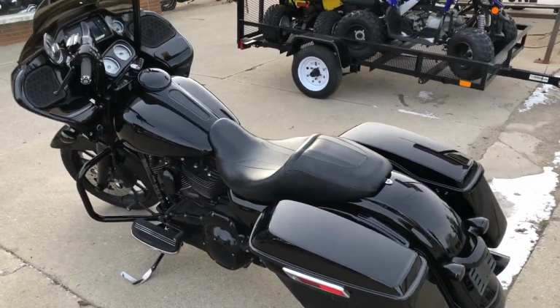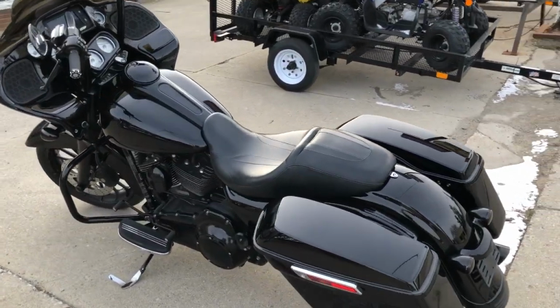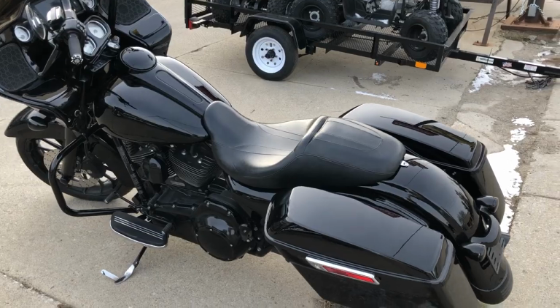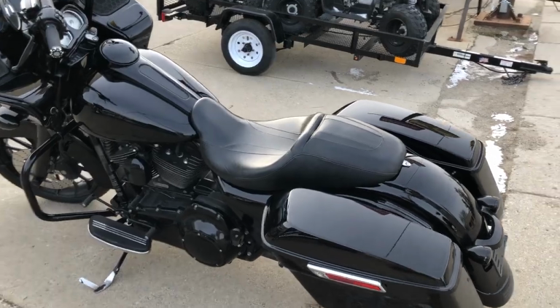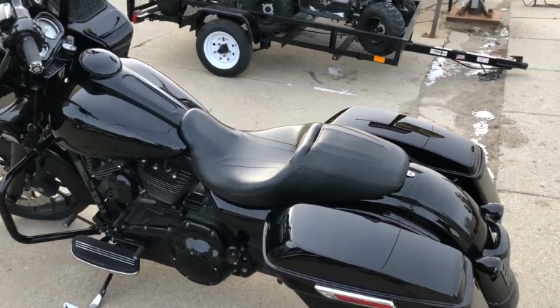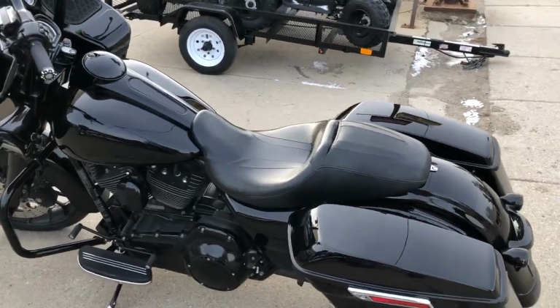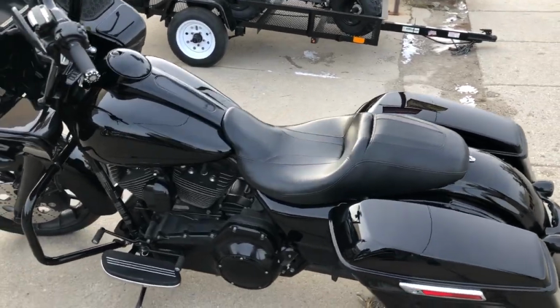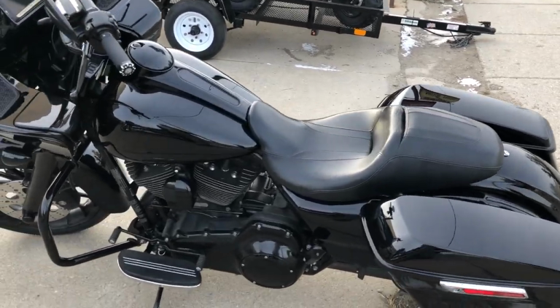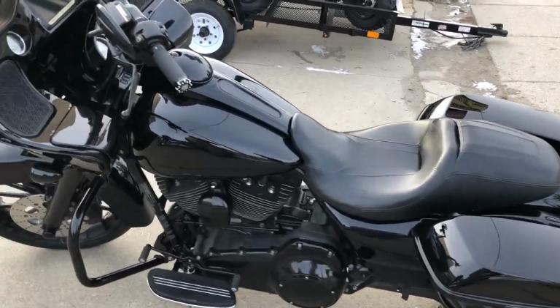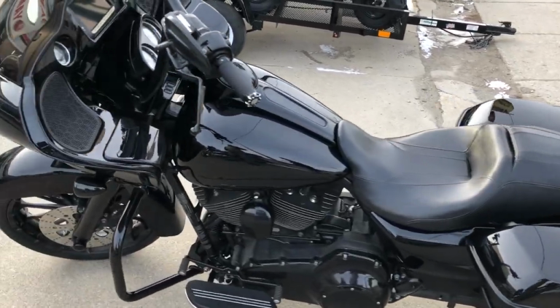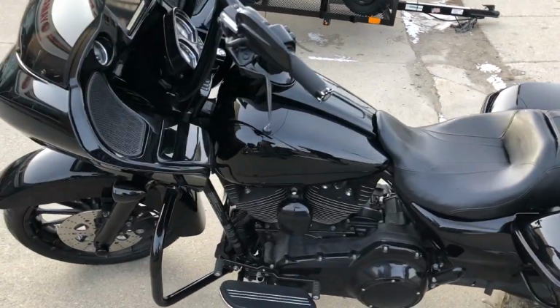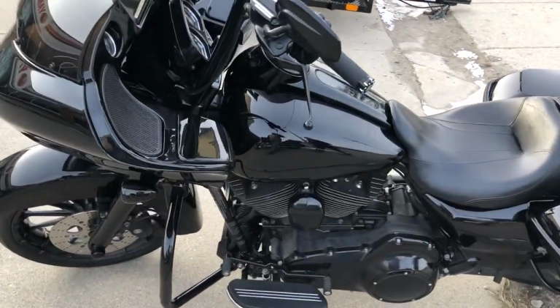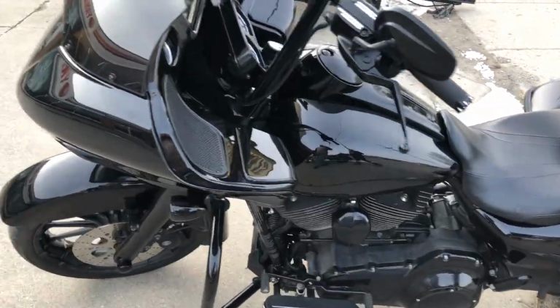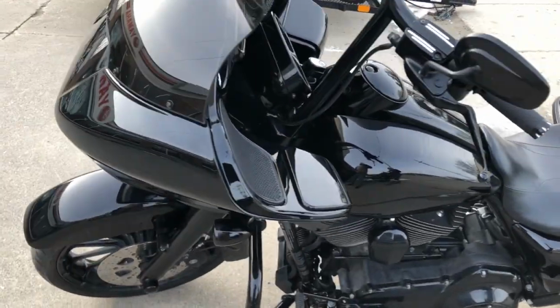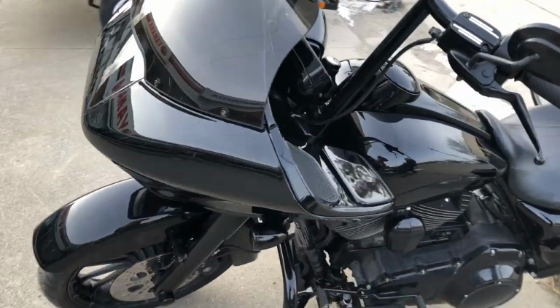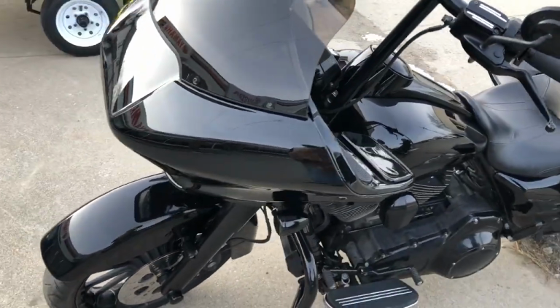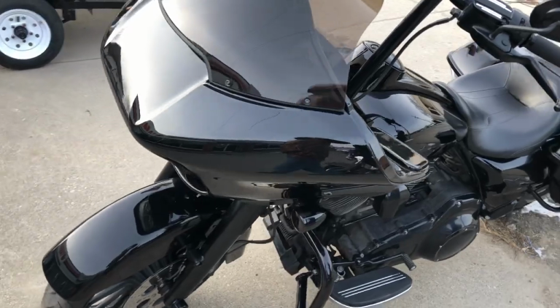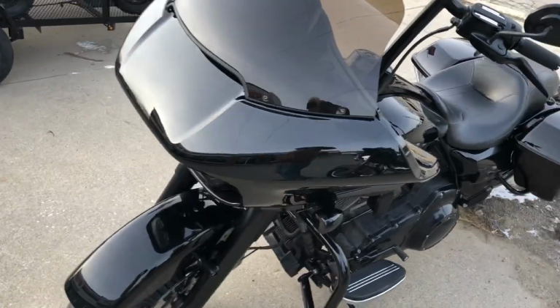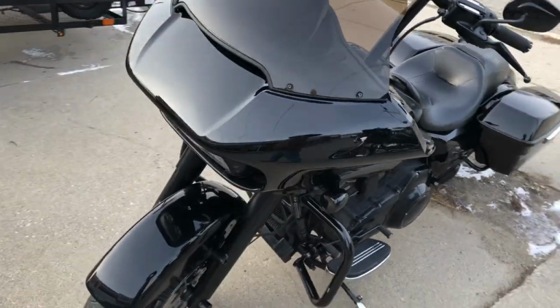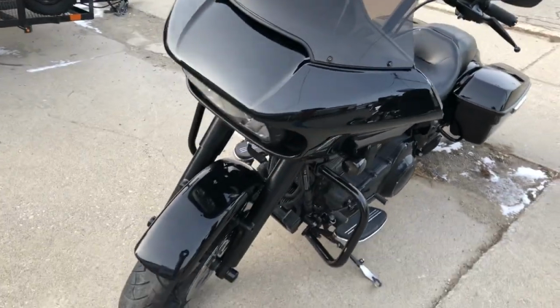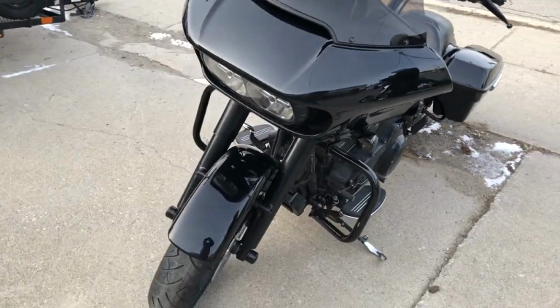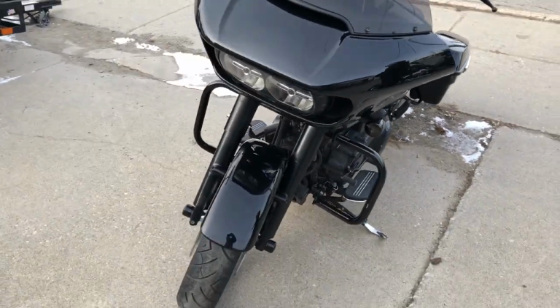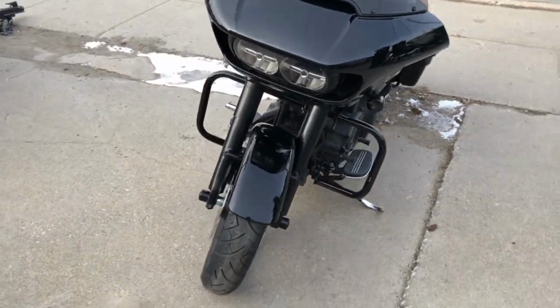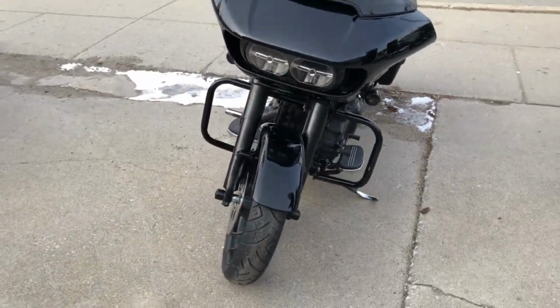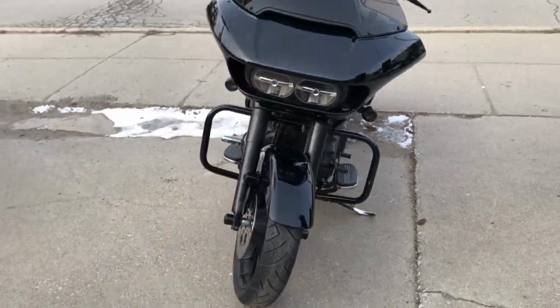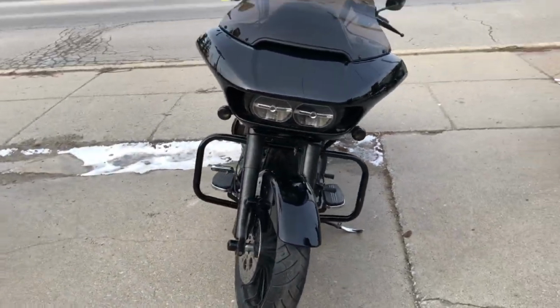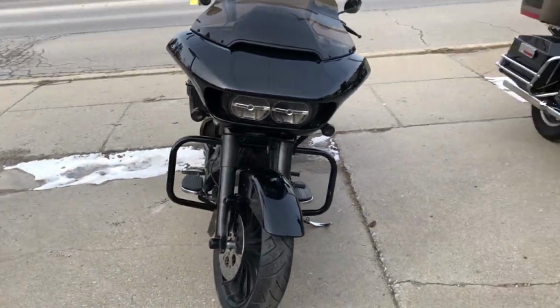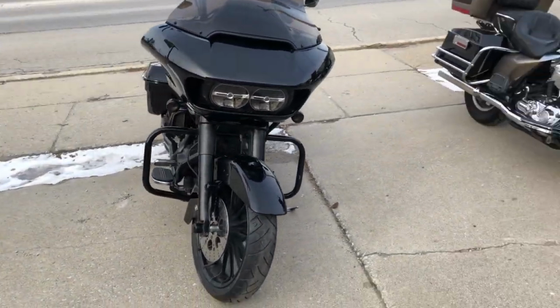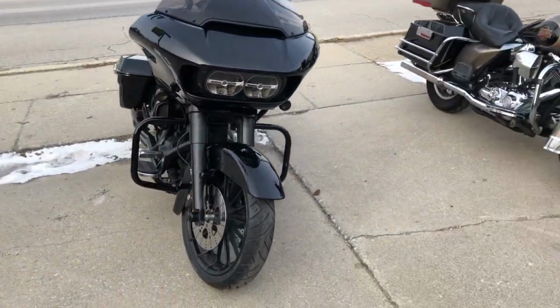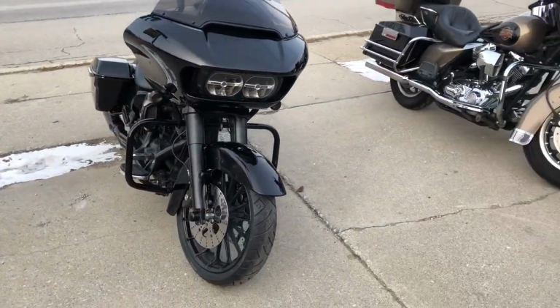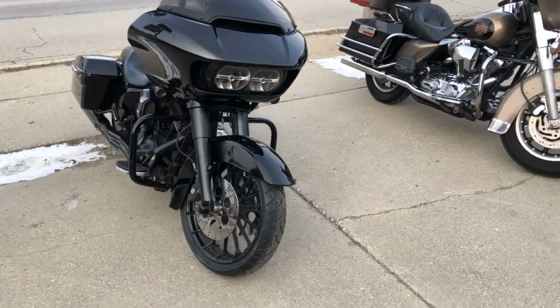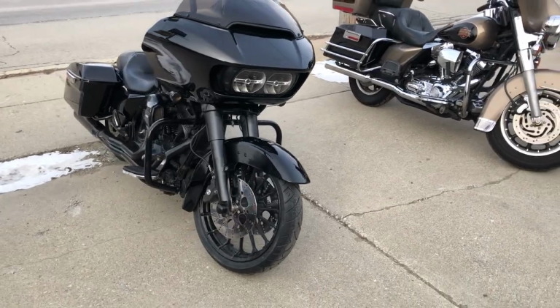This is one sharp Road Glide, you're not going to want to miss this one. It runs strong, needs nothing, everything works. Just been serviced at the dealership, inspected, all fluids have been changed, and there's a warranty available.